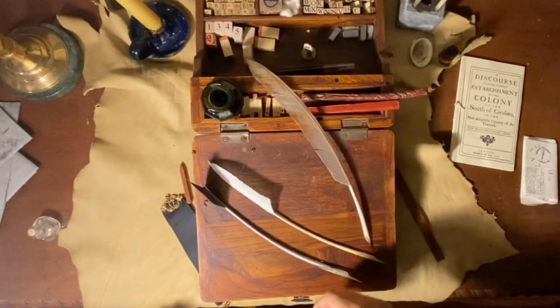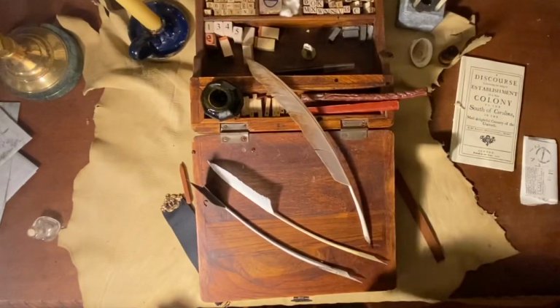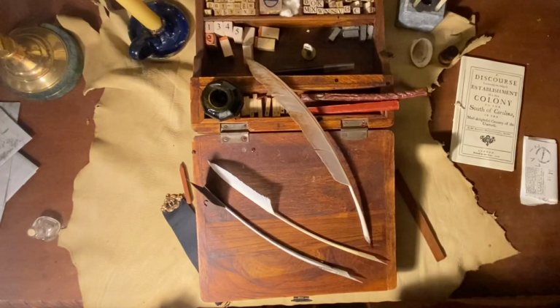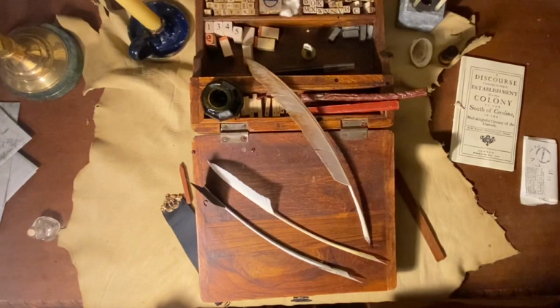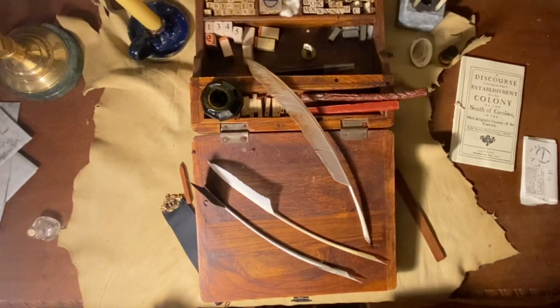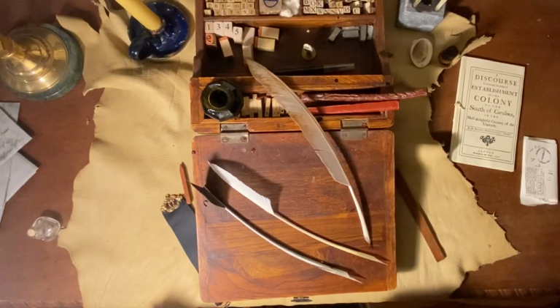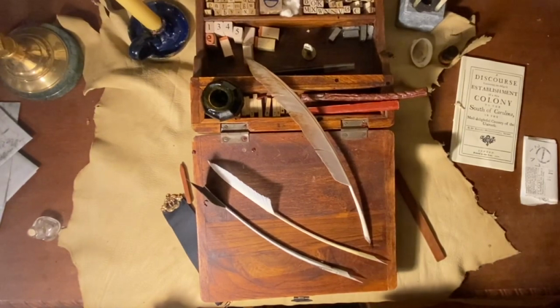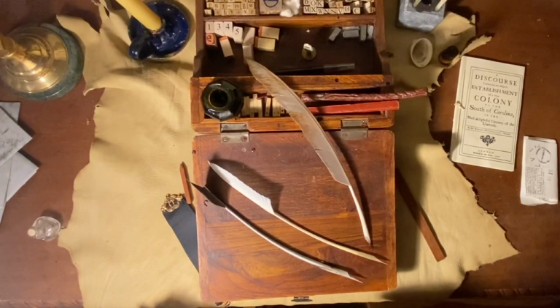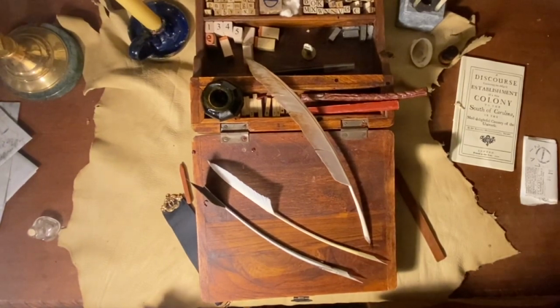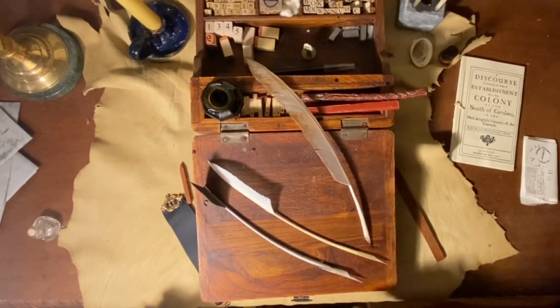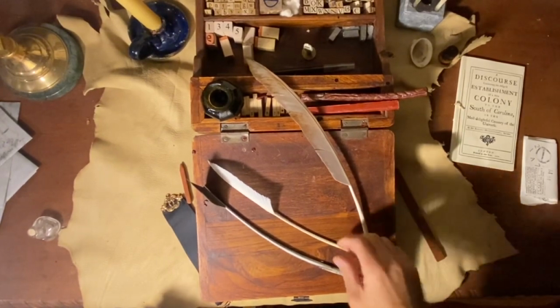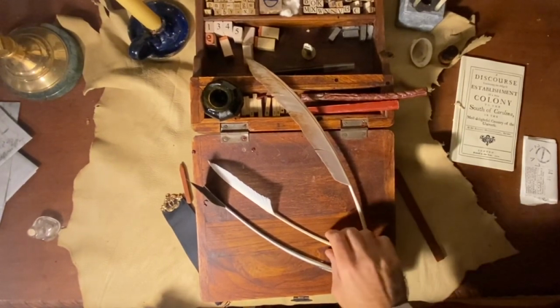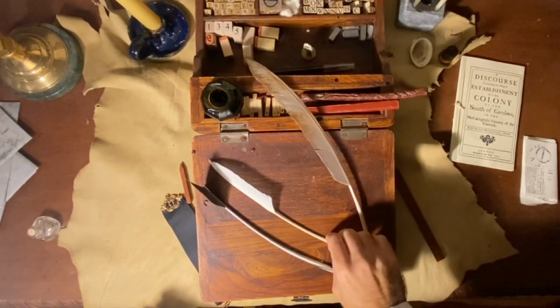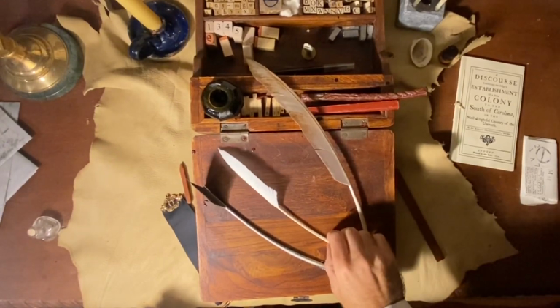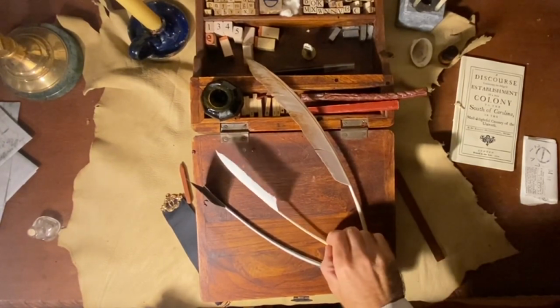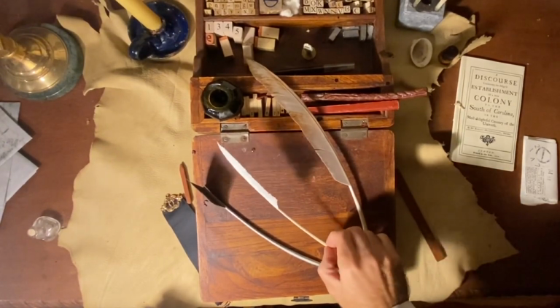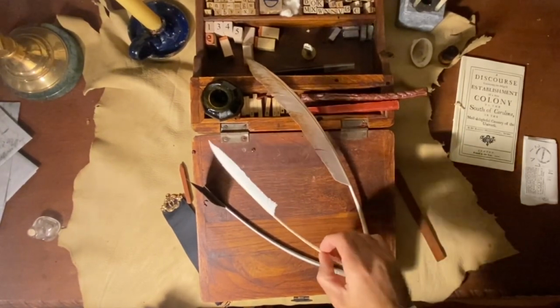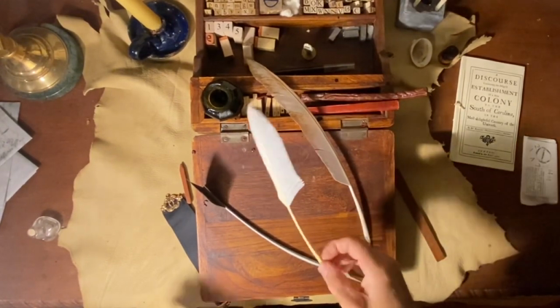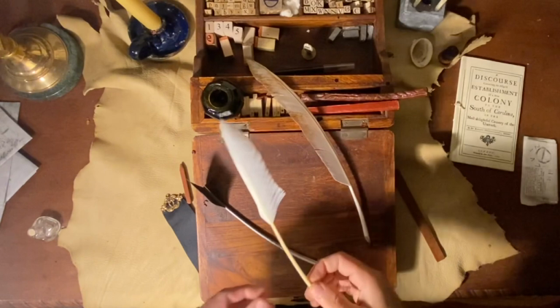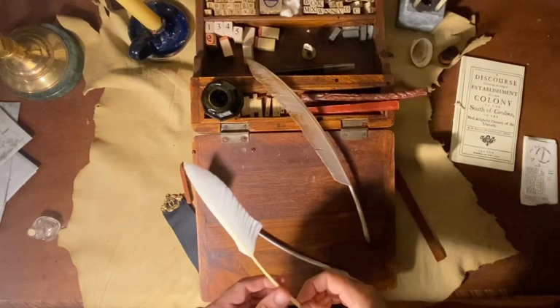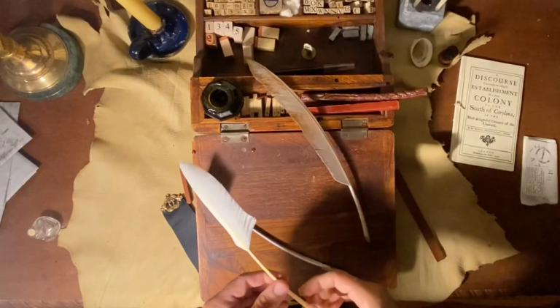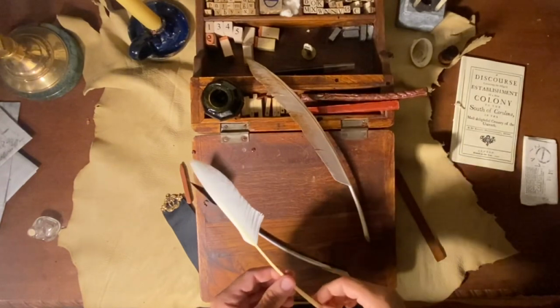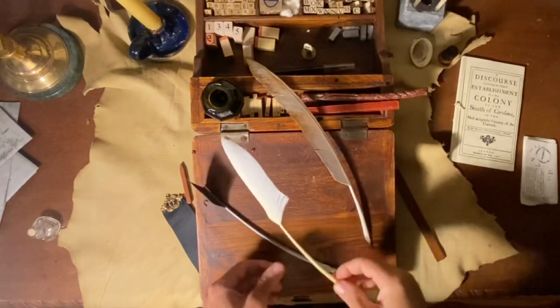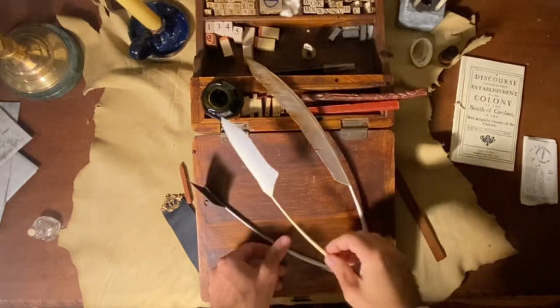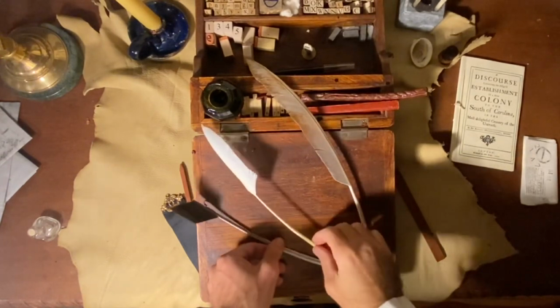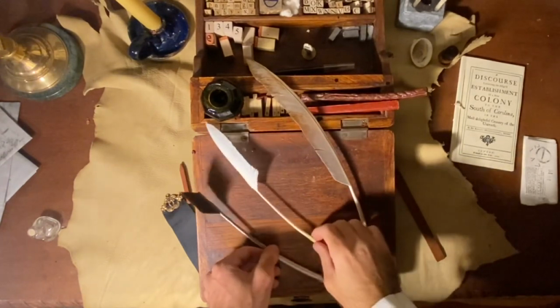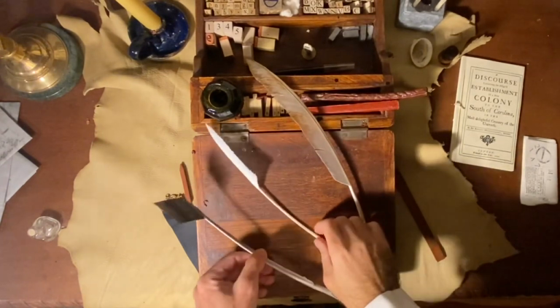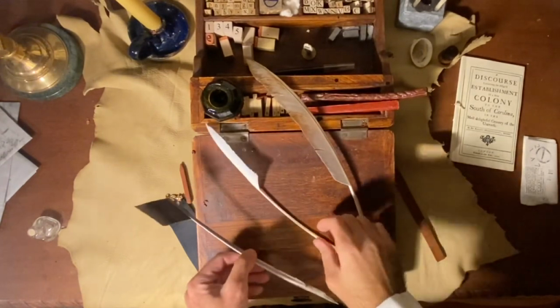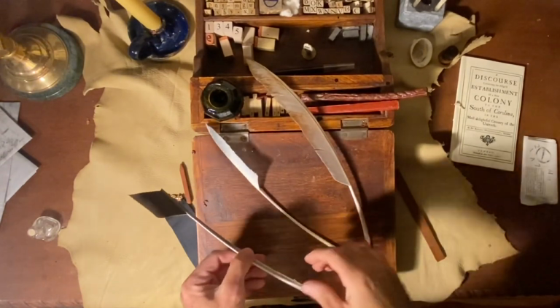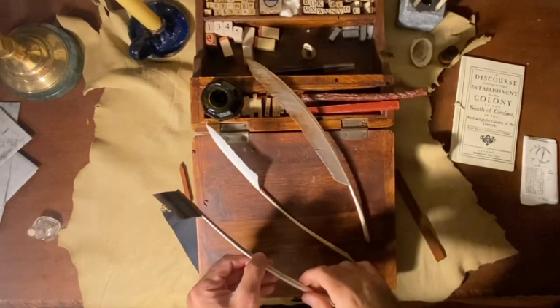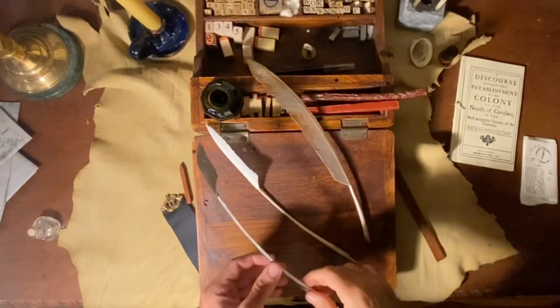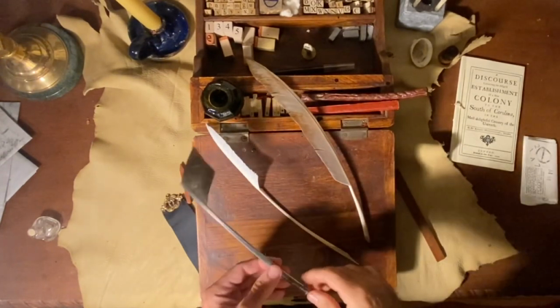Ladies and gentlemen, good evening. This is David Gillespie with Pumpkin Town Primitives. Tonight we're going to go straight into a little video about a primer for how to begin writing with a quill pen.